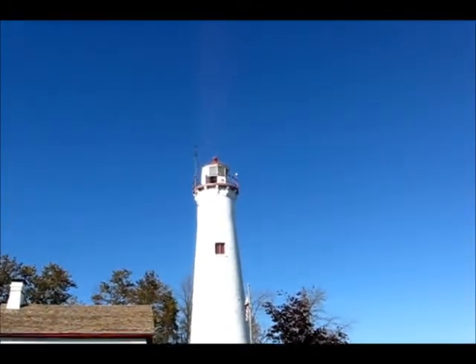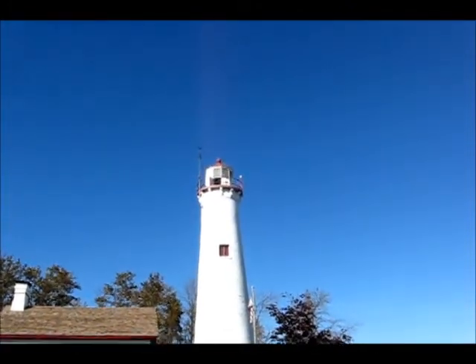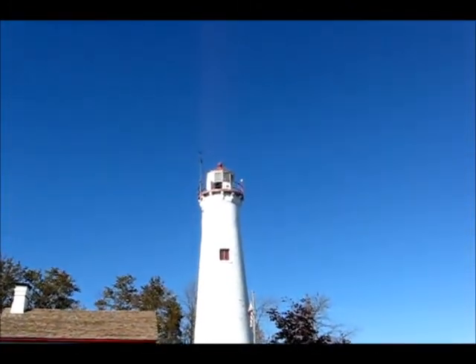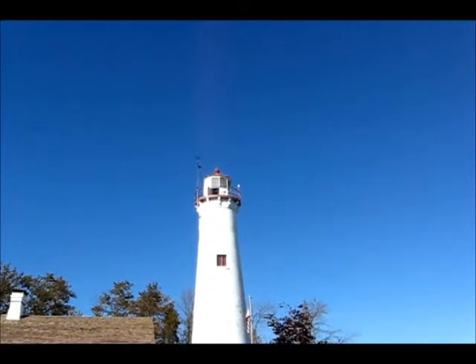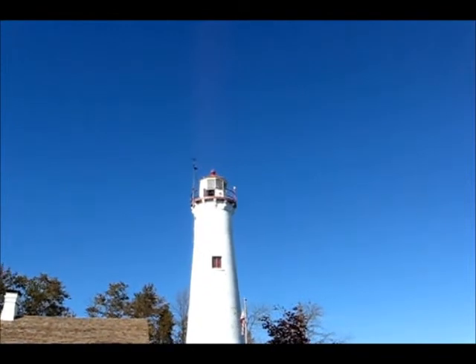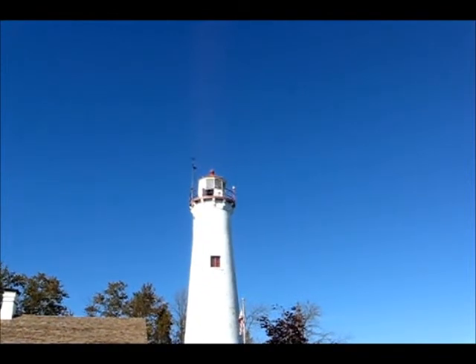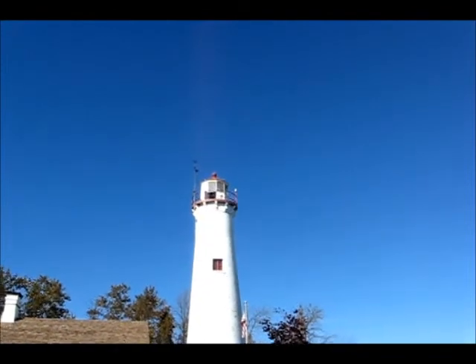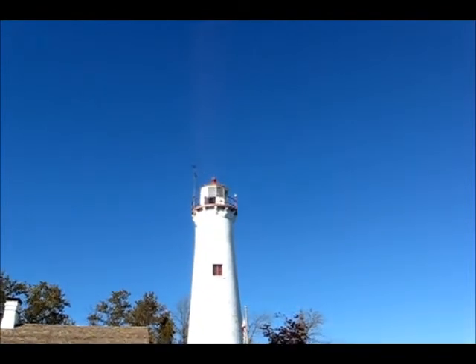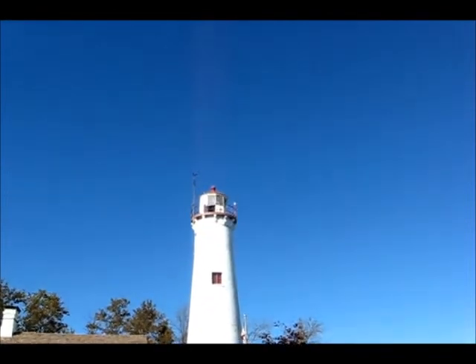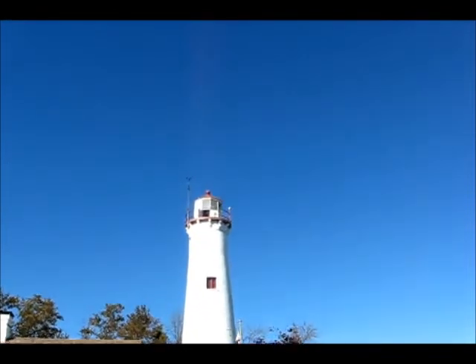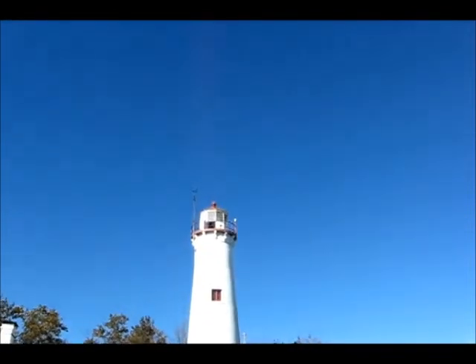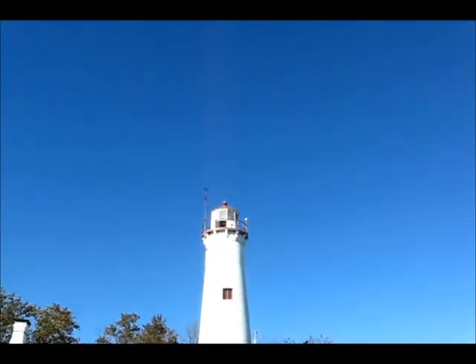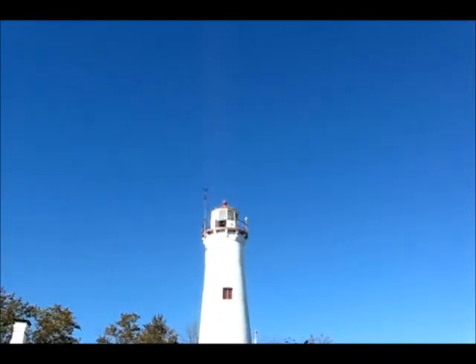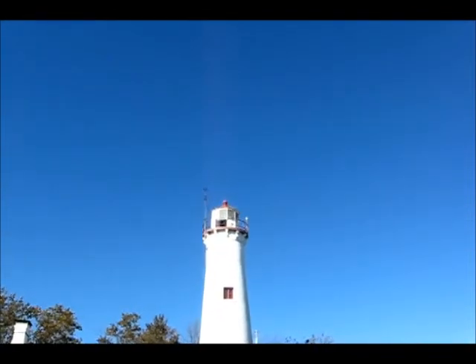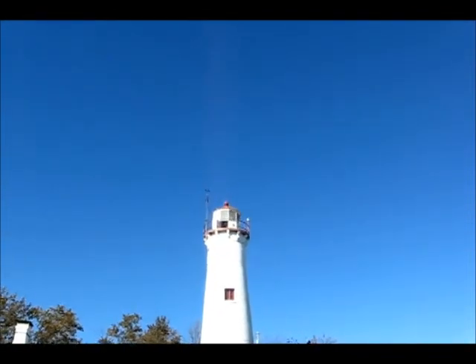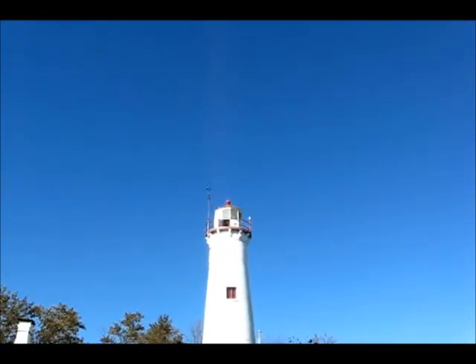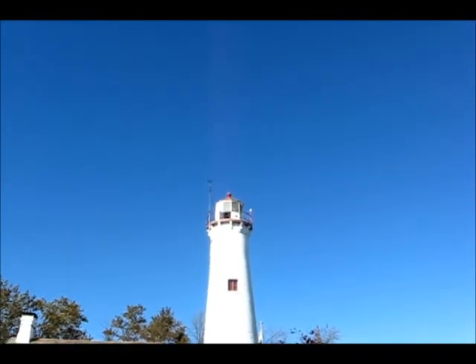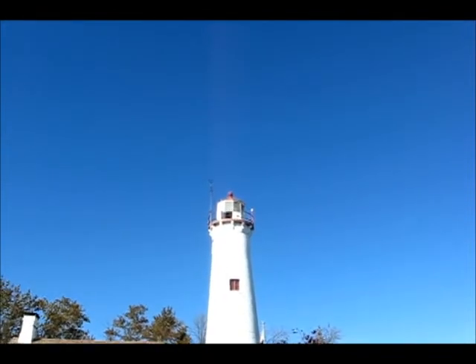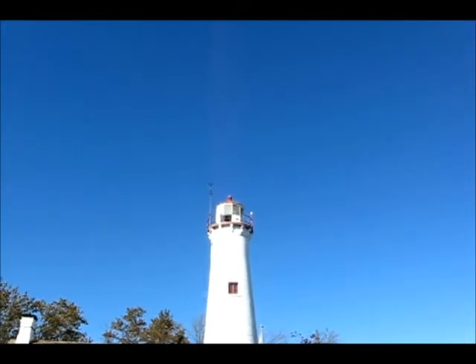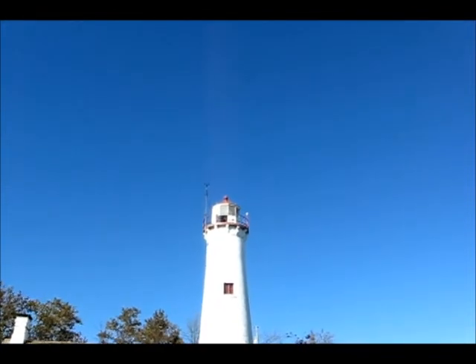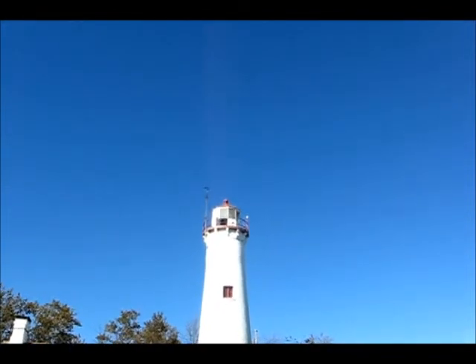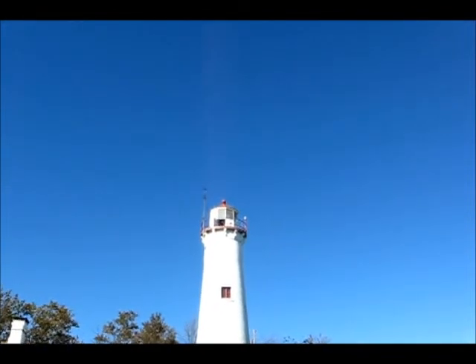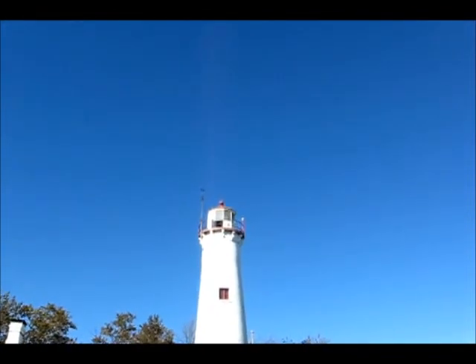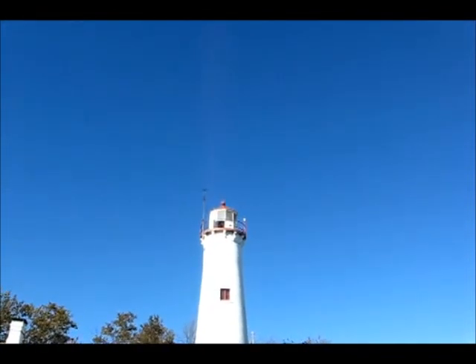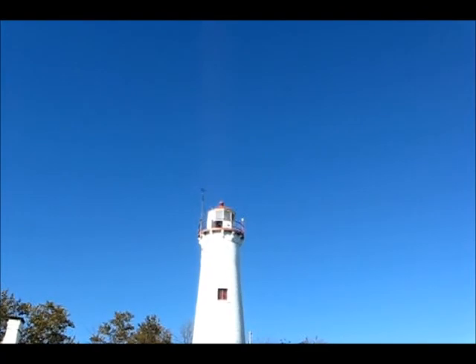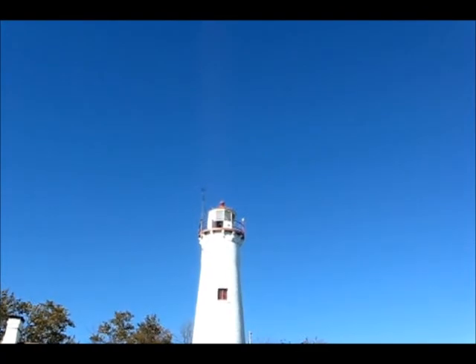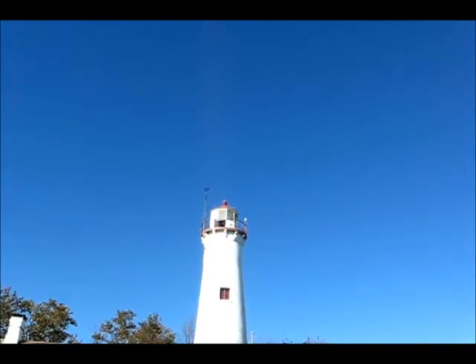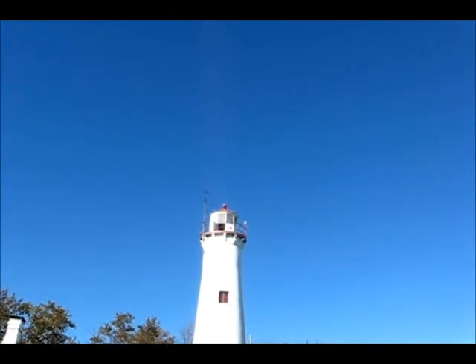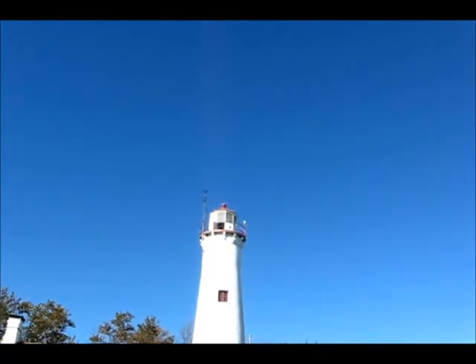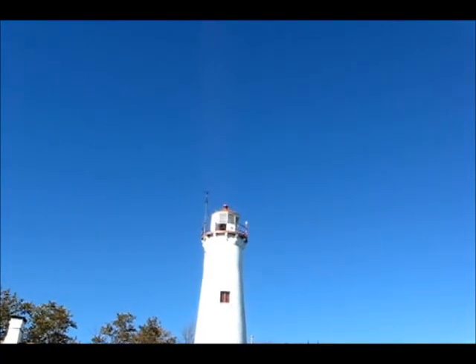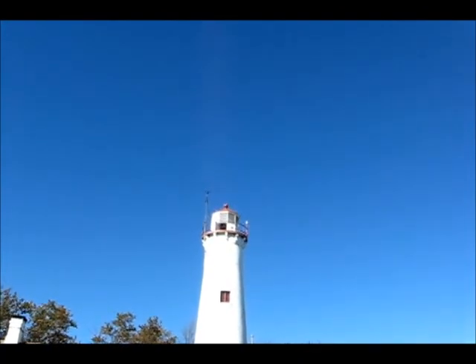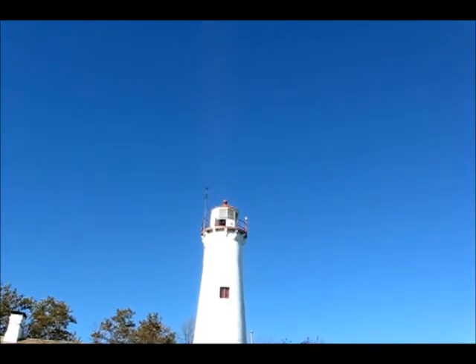Actually, I can even see people up at the top too — but barely.